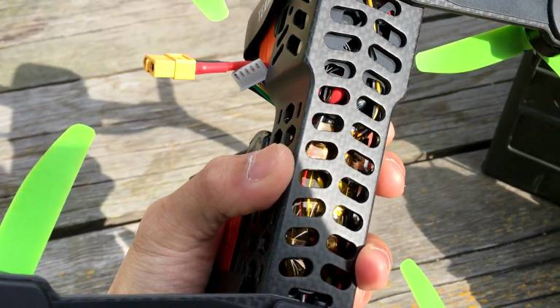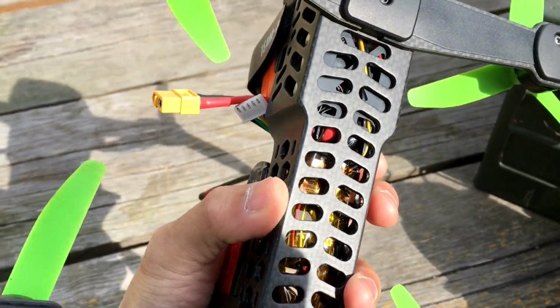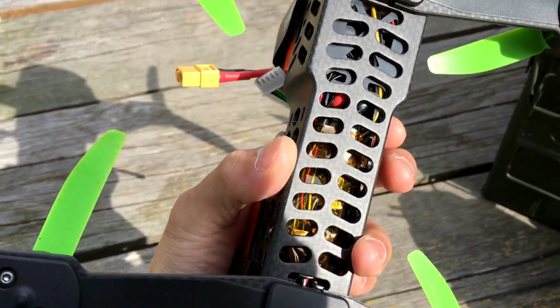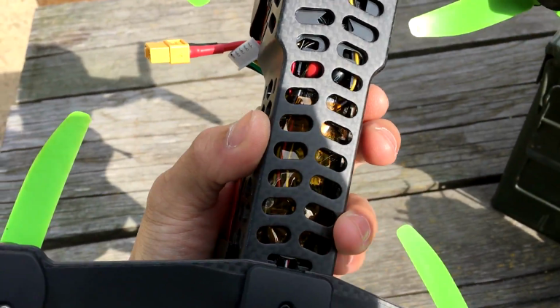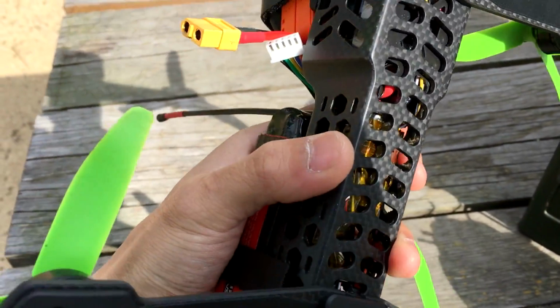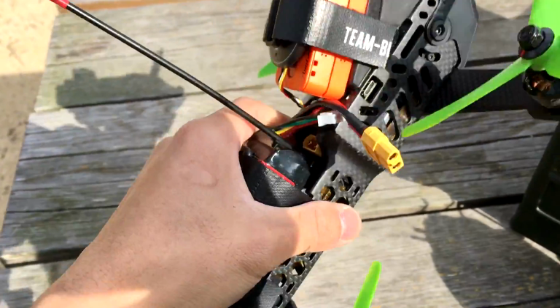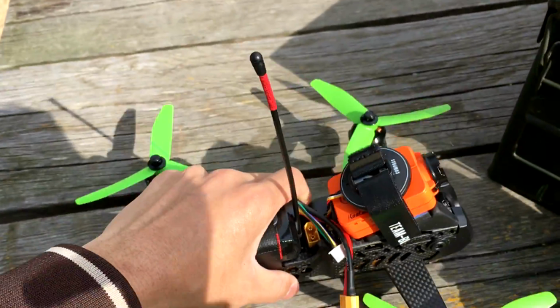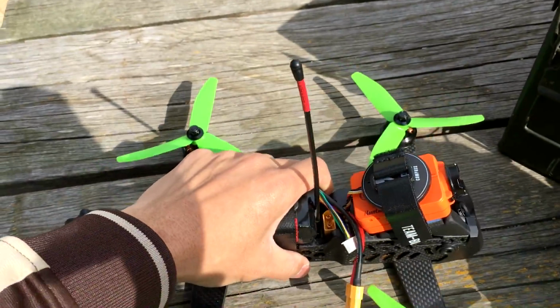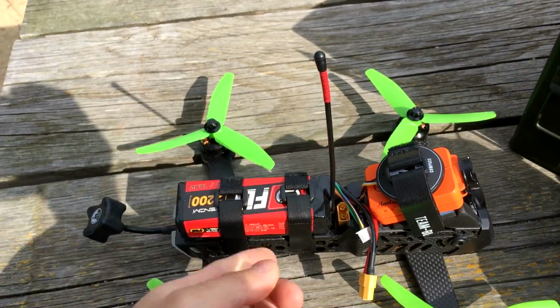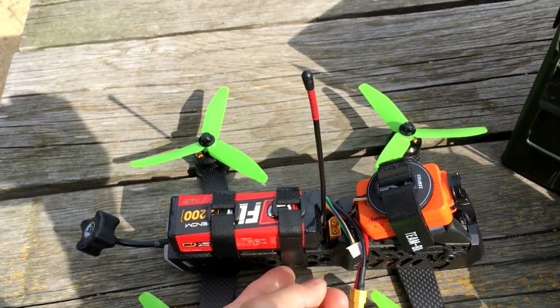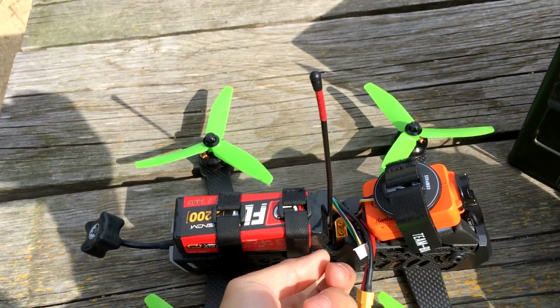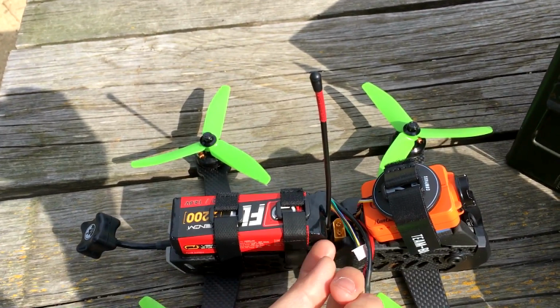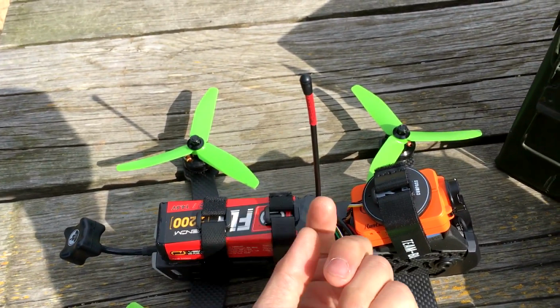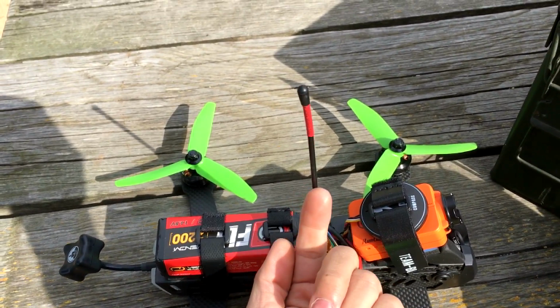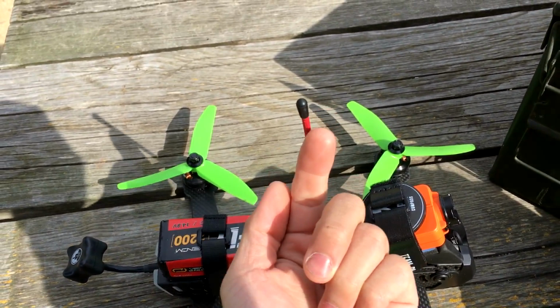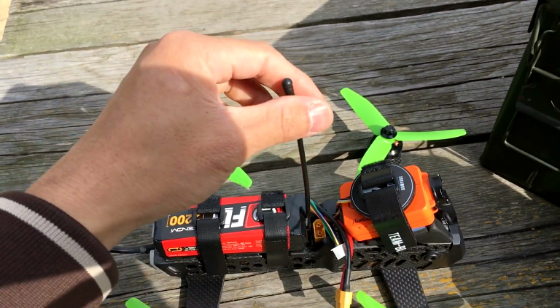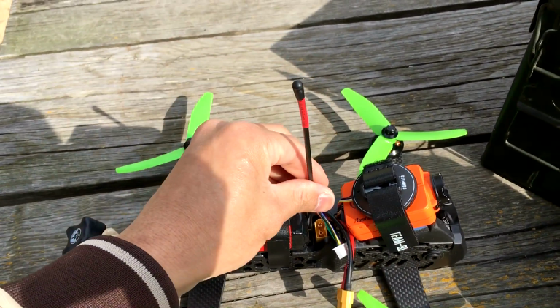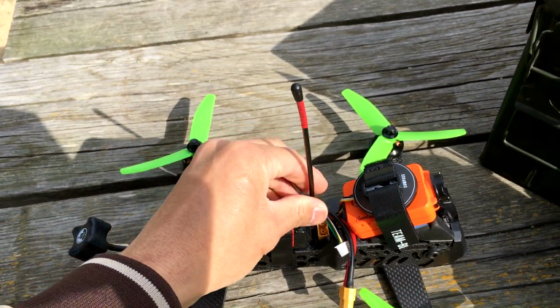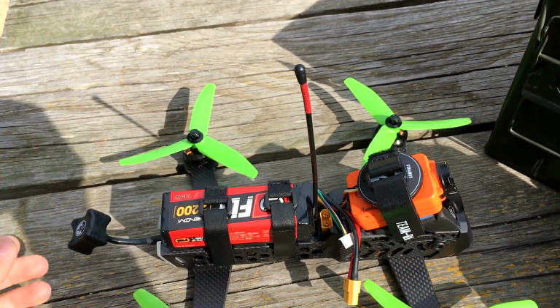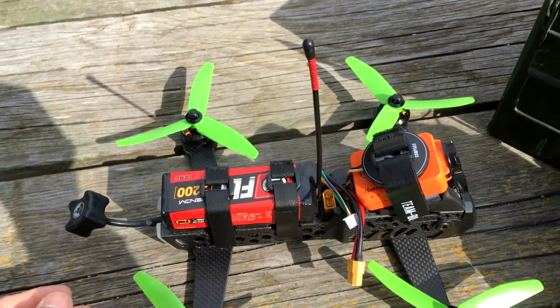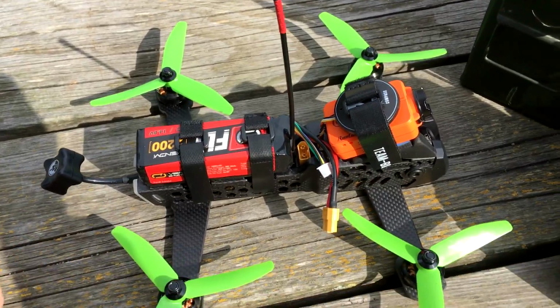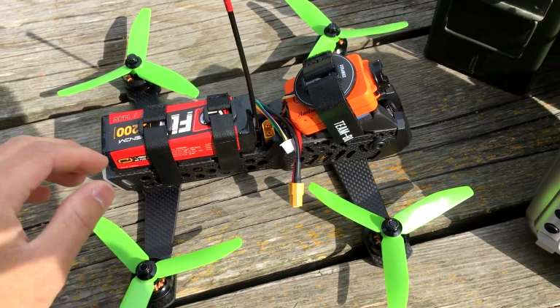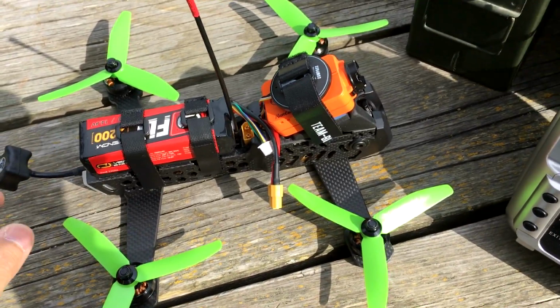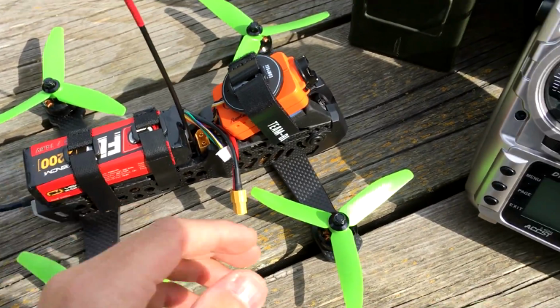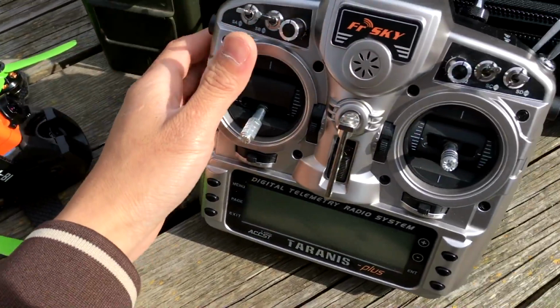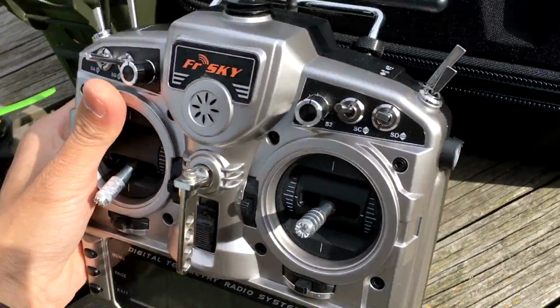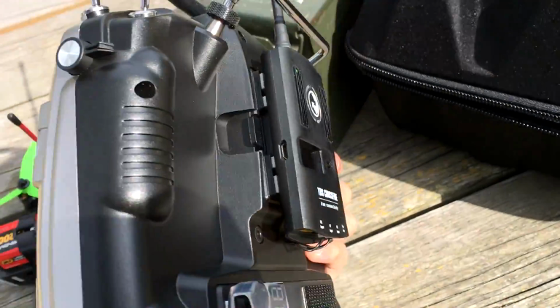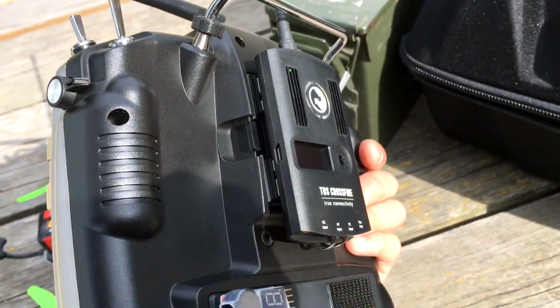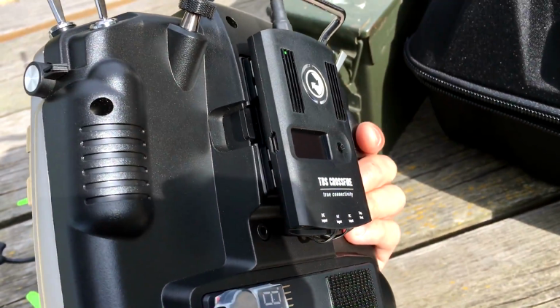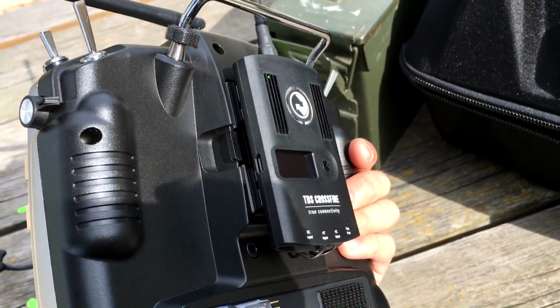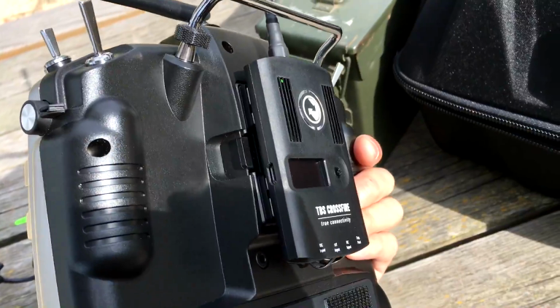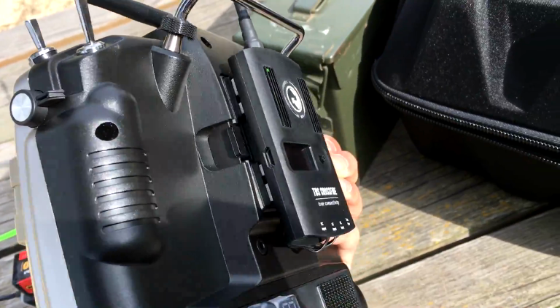I've managed to also fit the Crossfire Micro receiver in there too. What you do is fit it in this direction and you have the antenna that comes out through this top part right here. Get an antenna tube you can get at your local hobby store for pretty cheap, and I have that coupled with my trusty Crossfire transmitter right here.